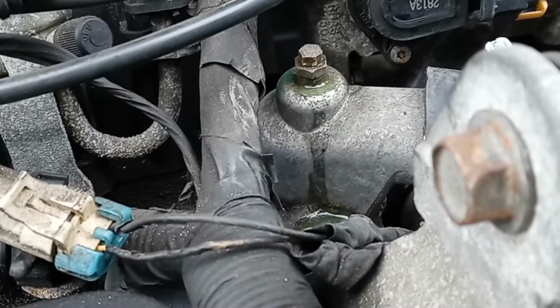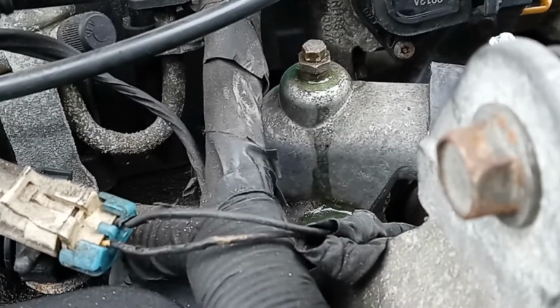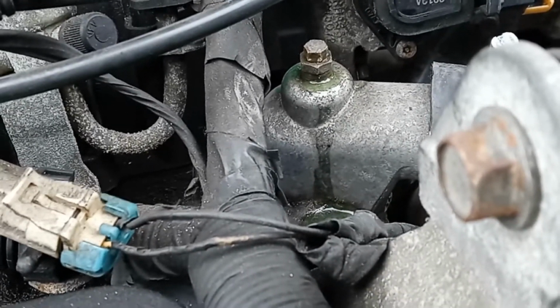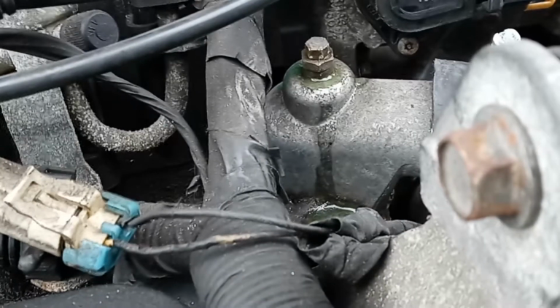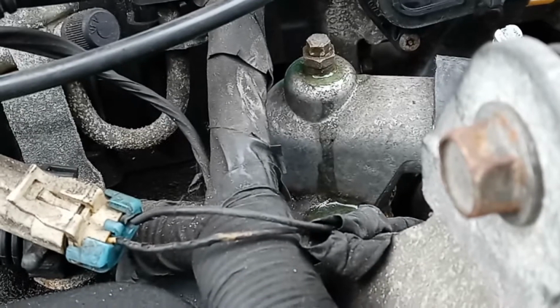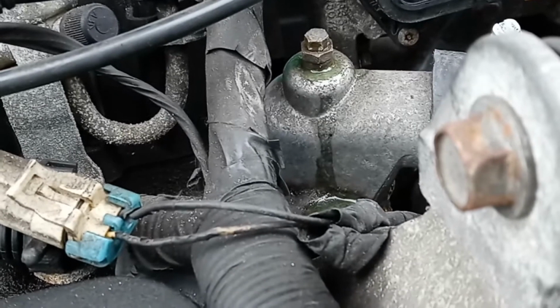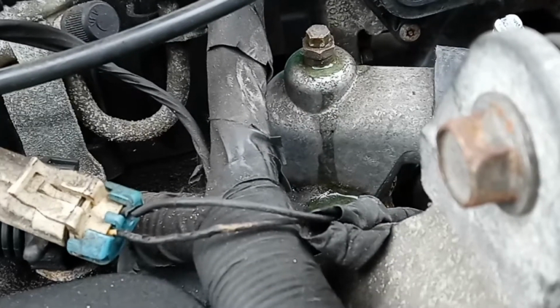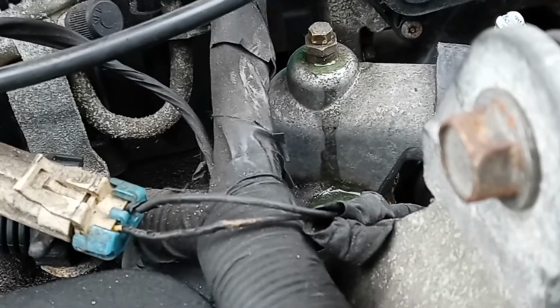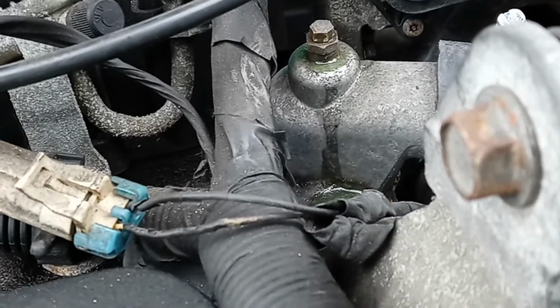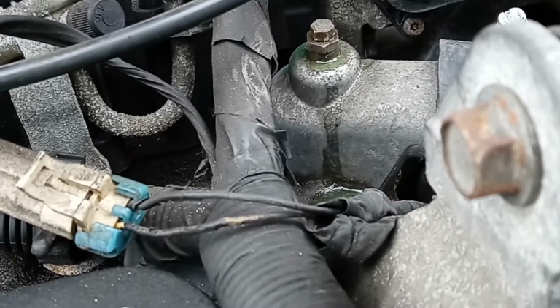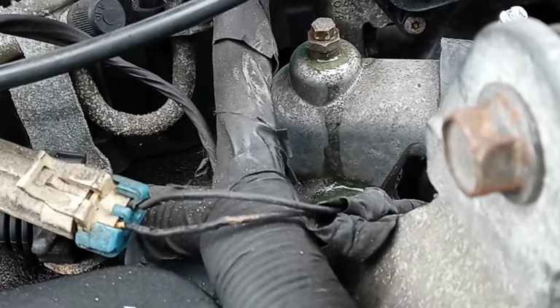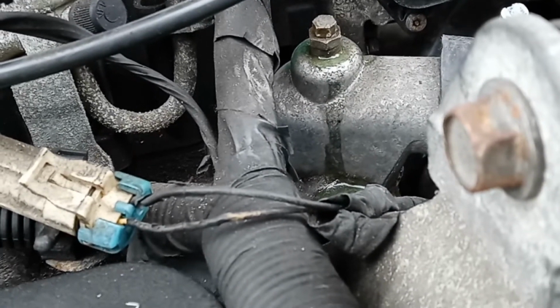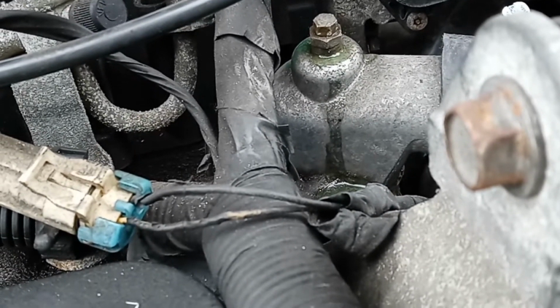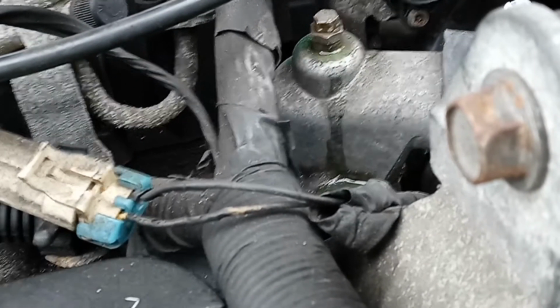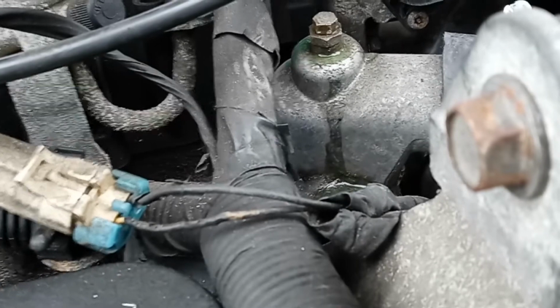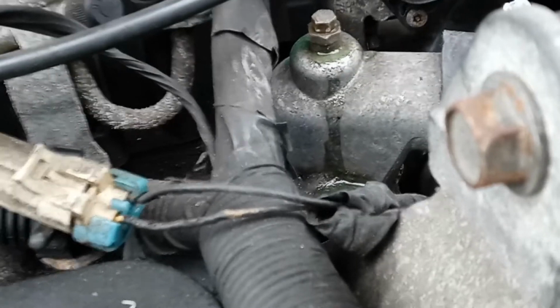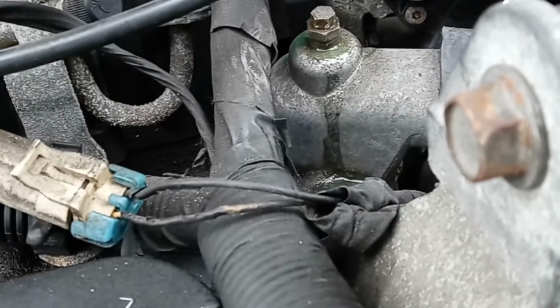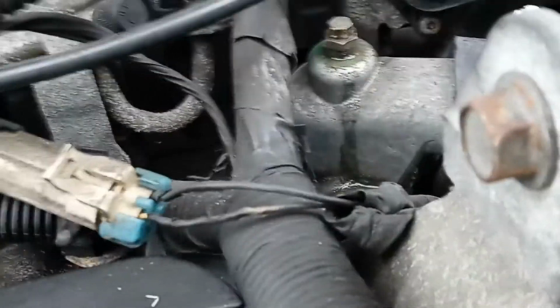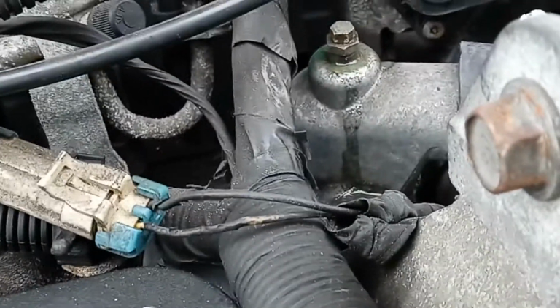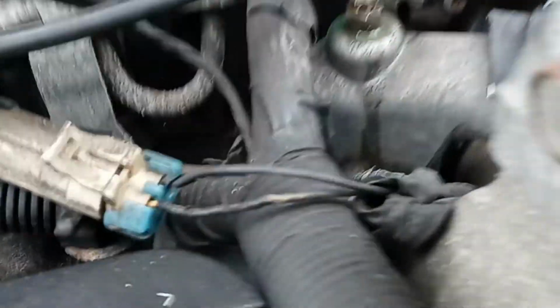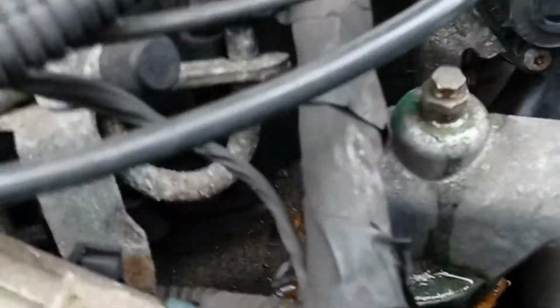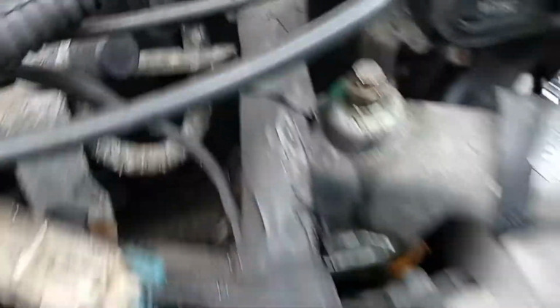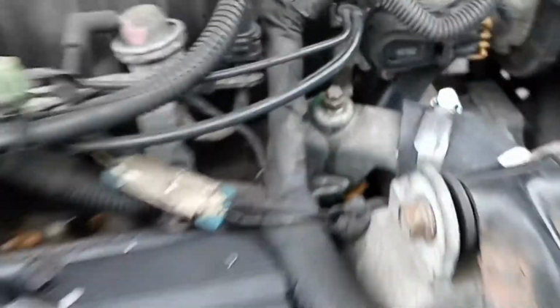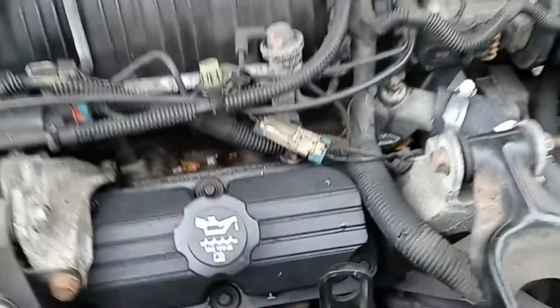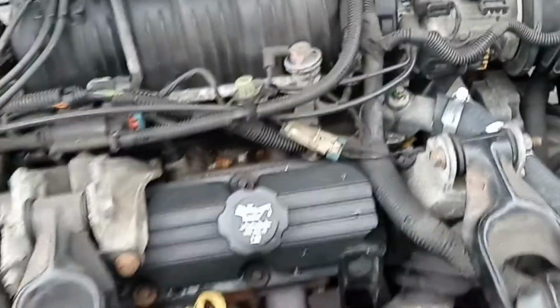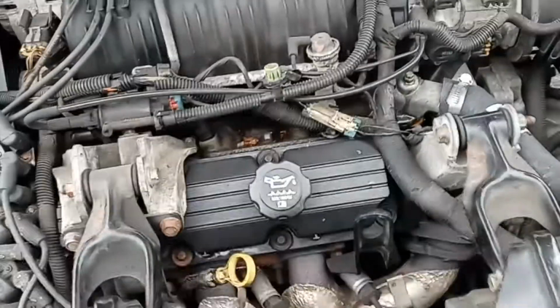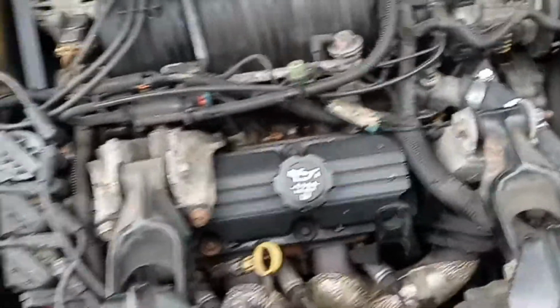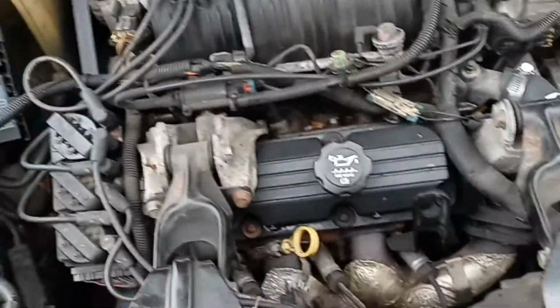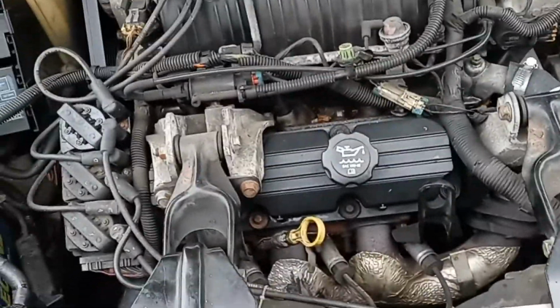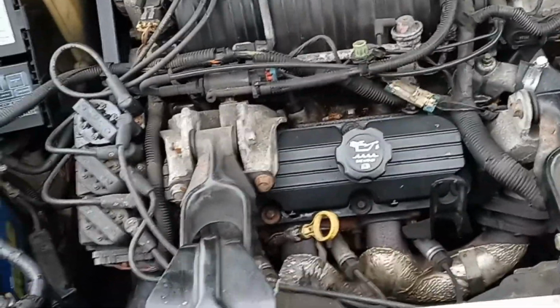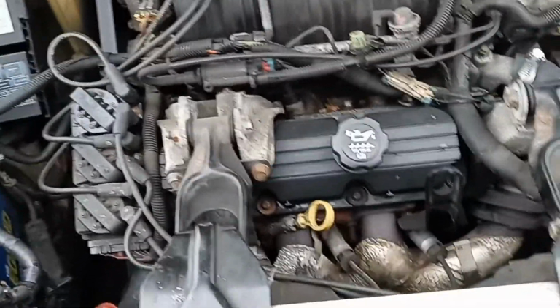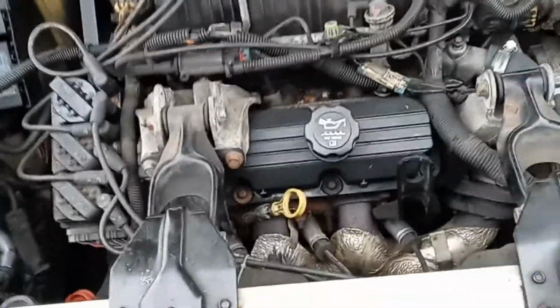We just replaced this thermostat. We're going to let it run a little more and bleed it out. Otherwise your engine could overheat because of an air bubble. That's where the bleeder is — on the right side here at the engine. That's something you have to do.